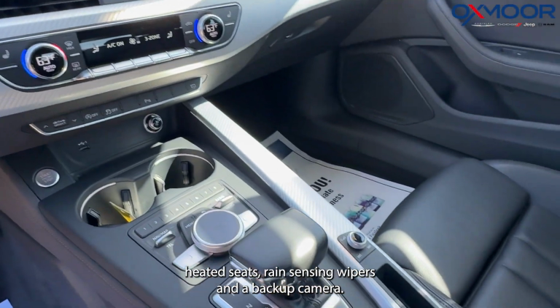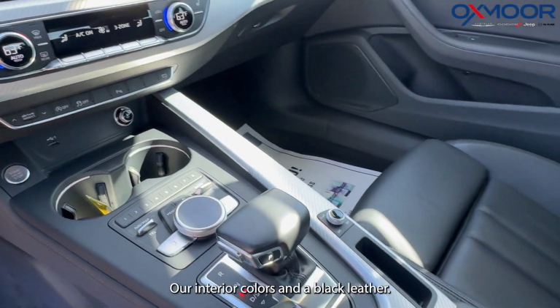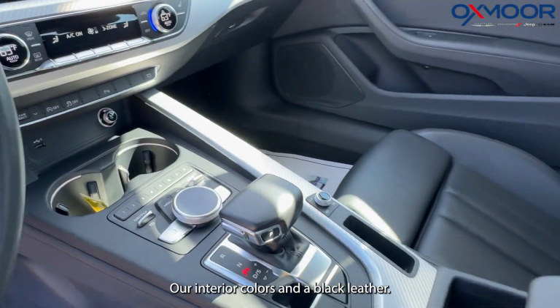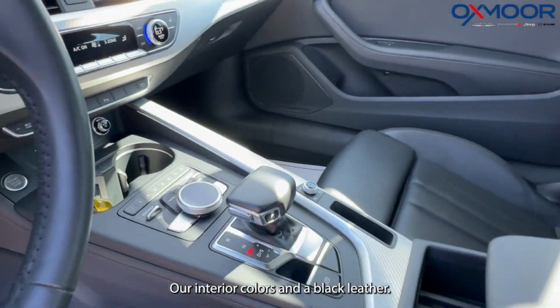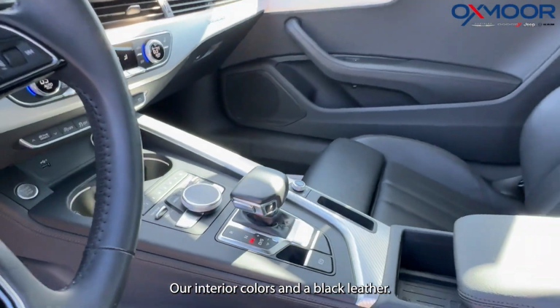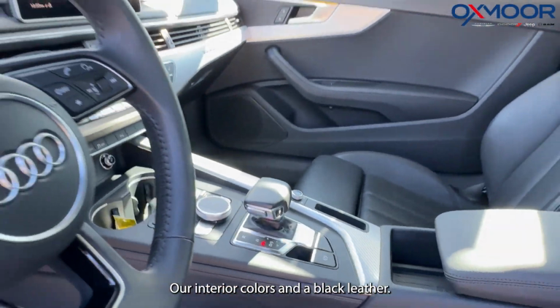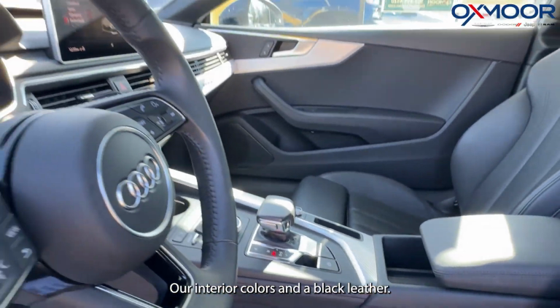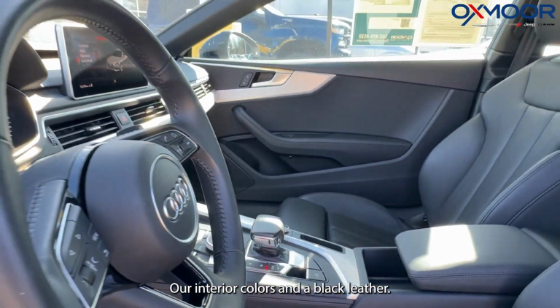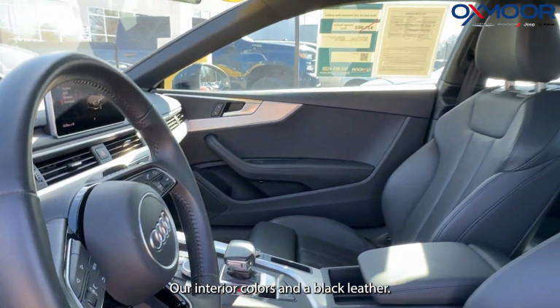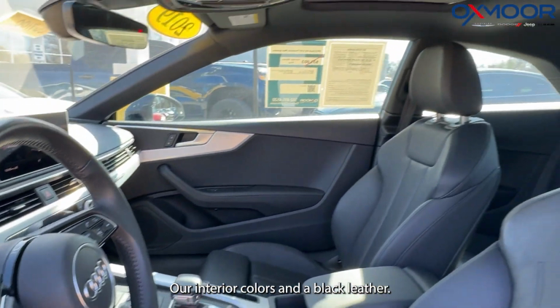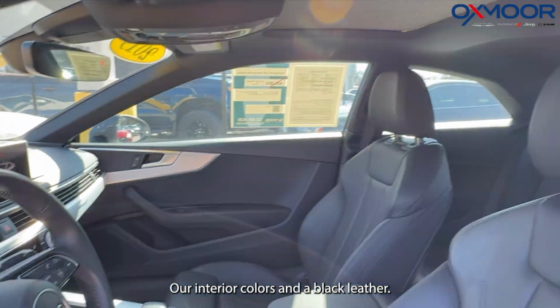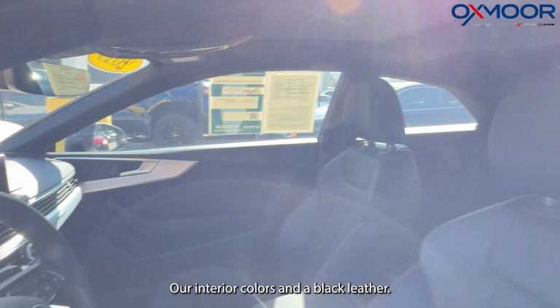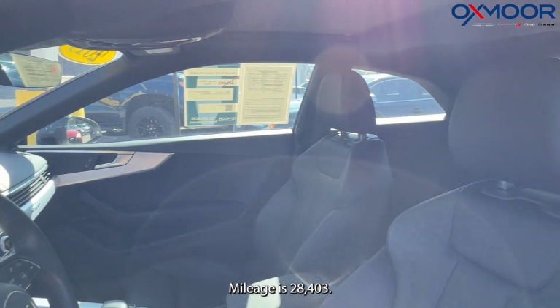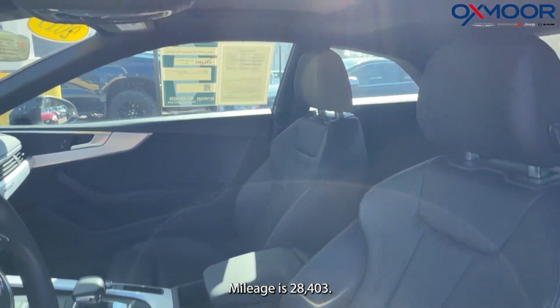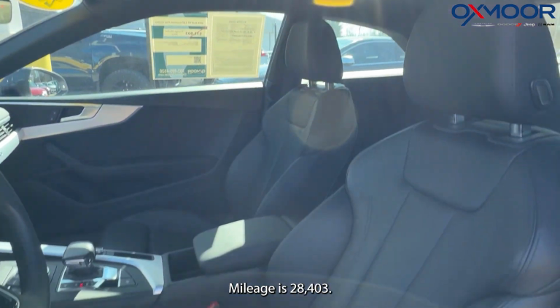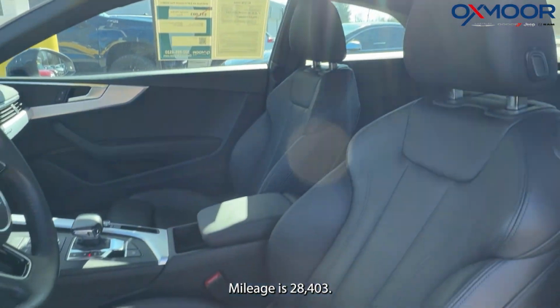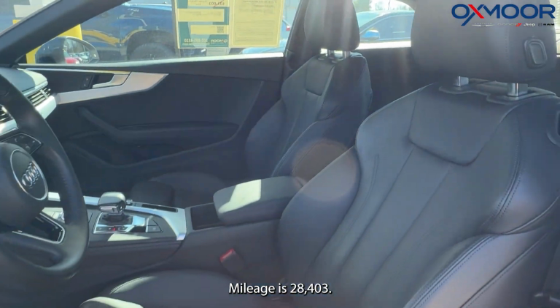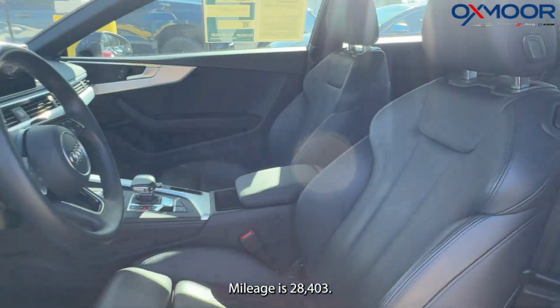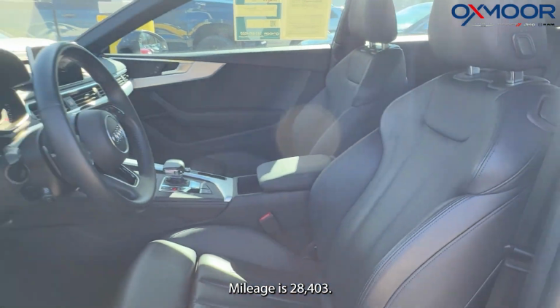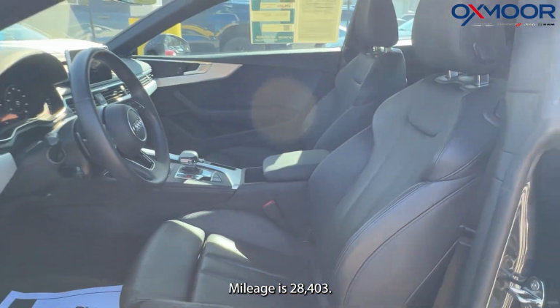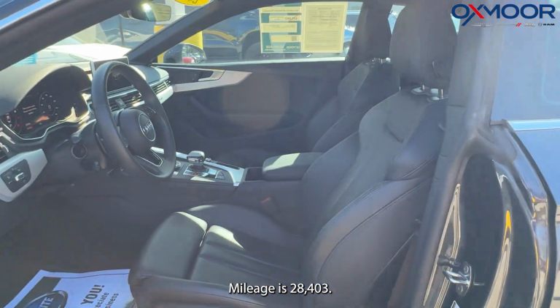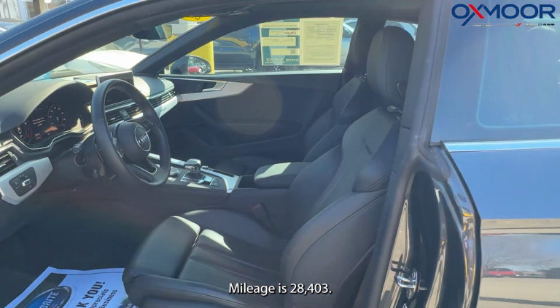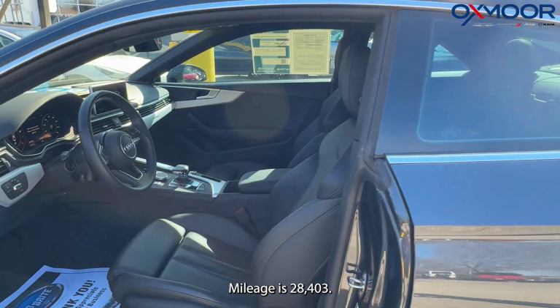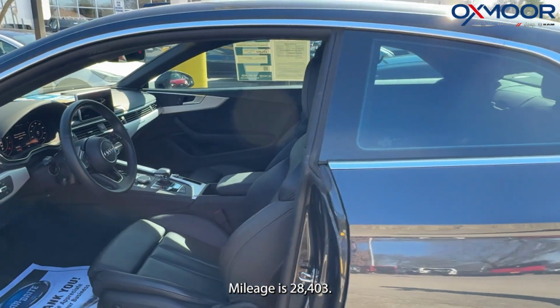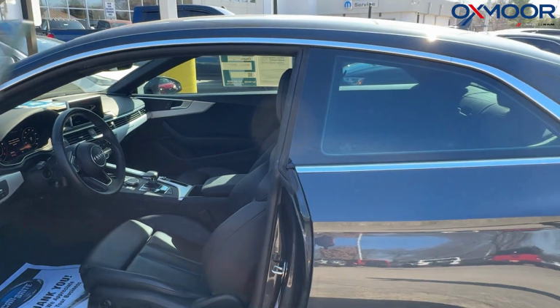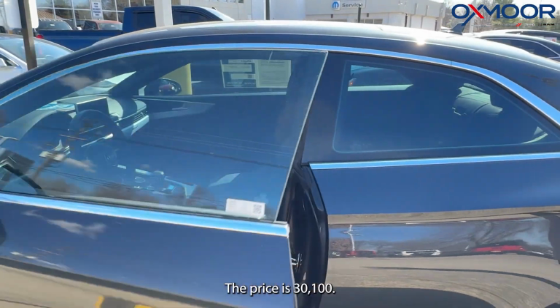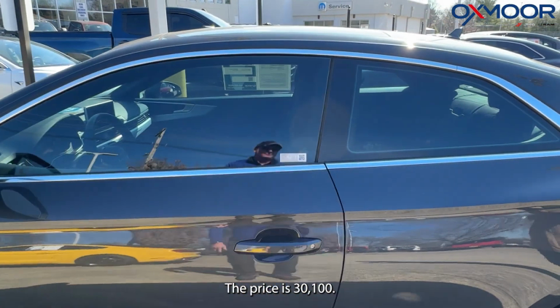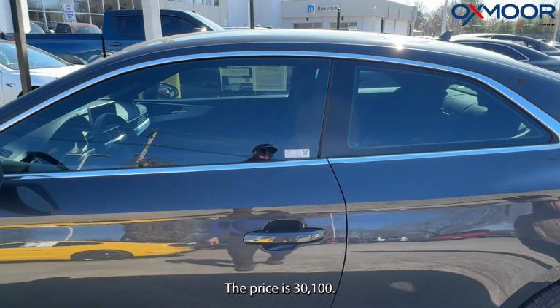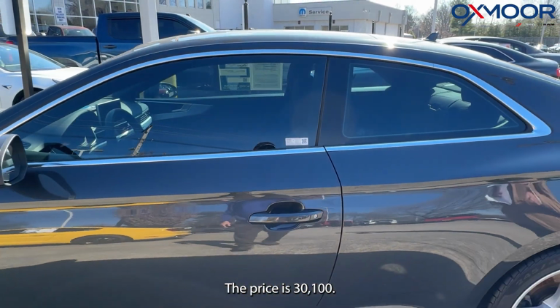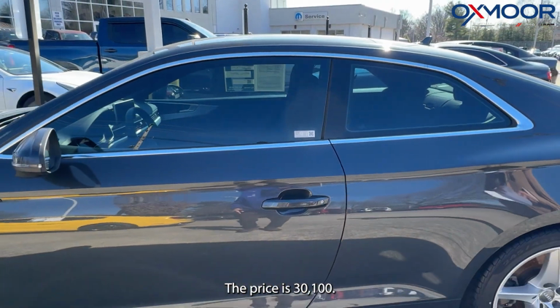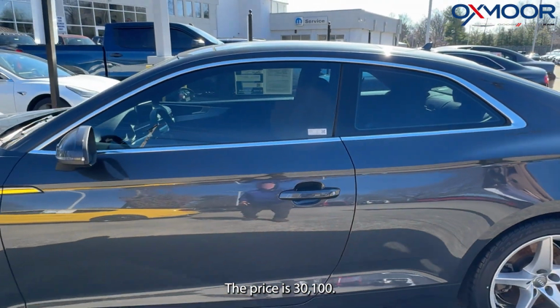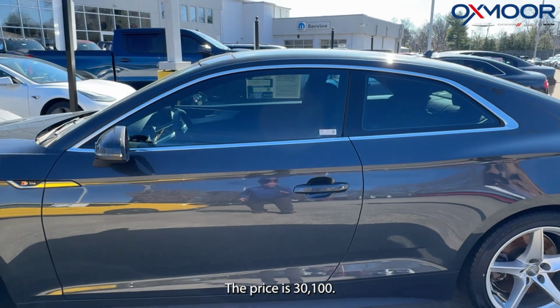Our interior color is in black leather. Mileage is 28,403 miles. The price is $30,100.